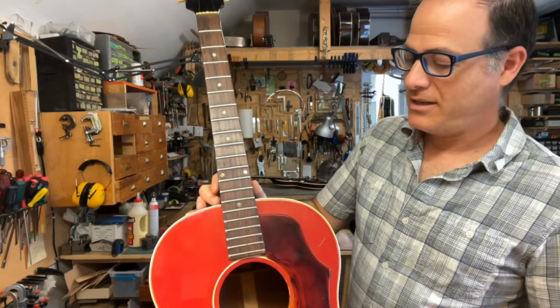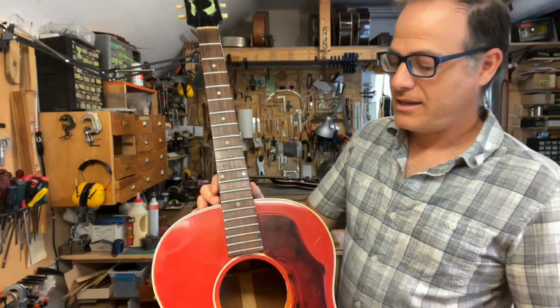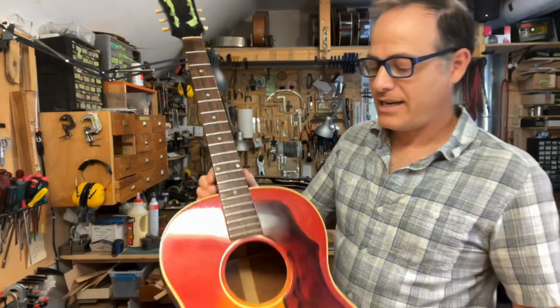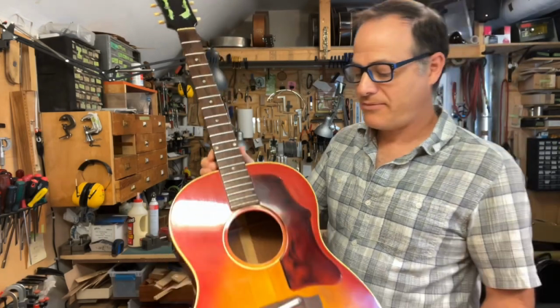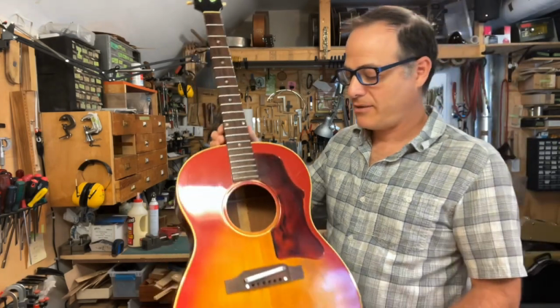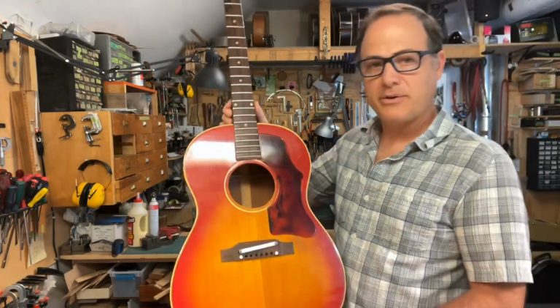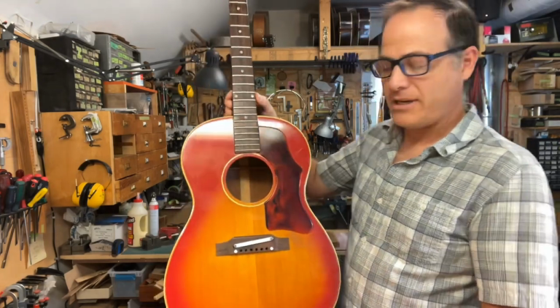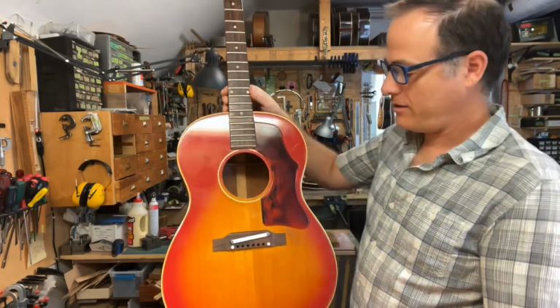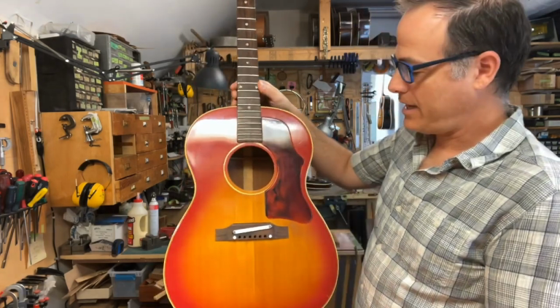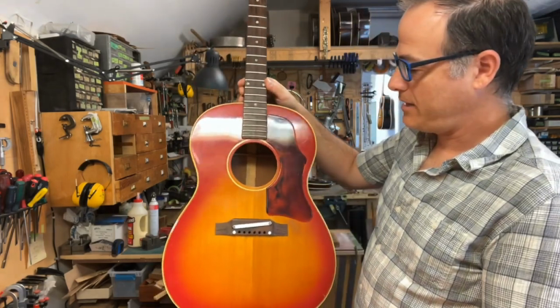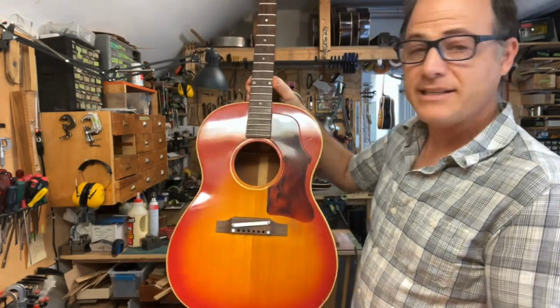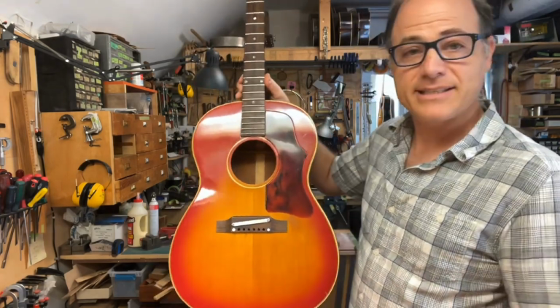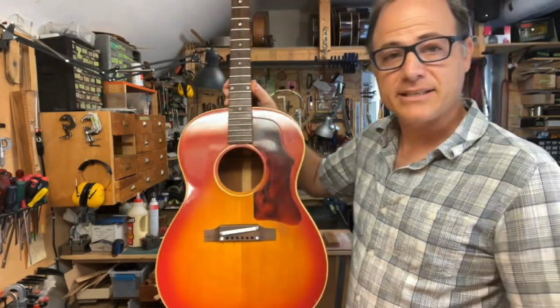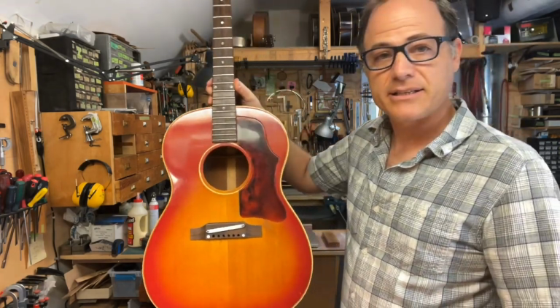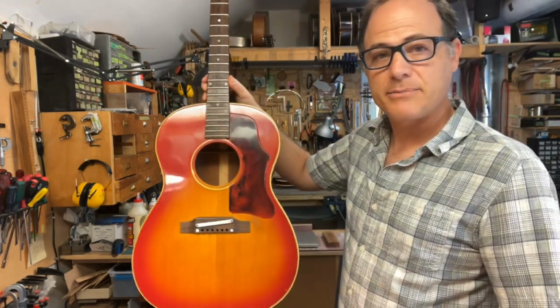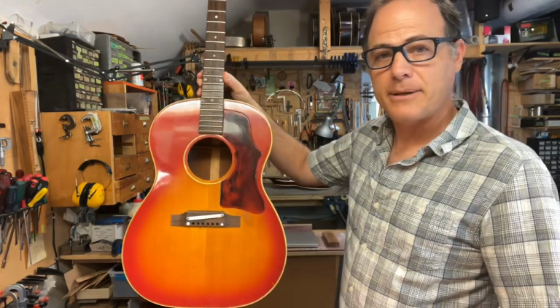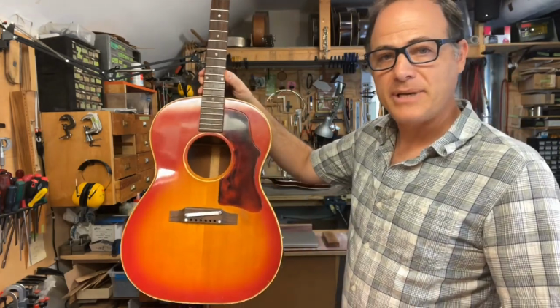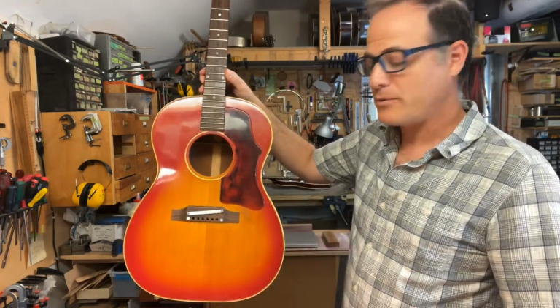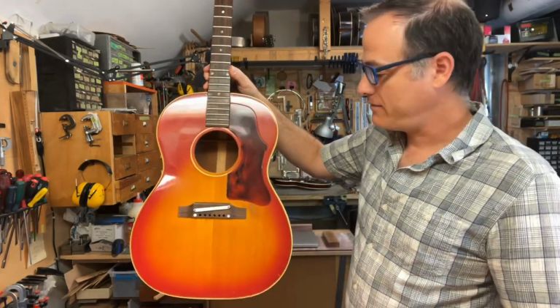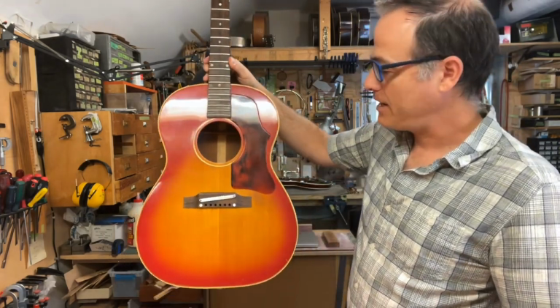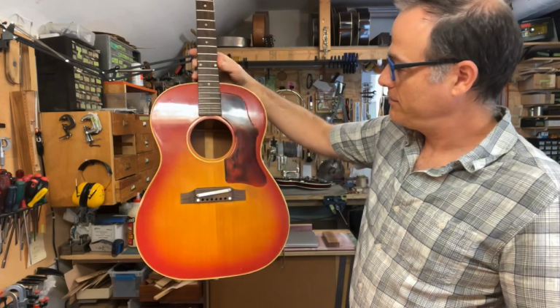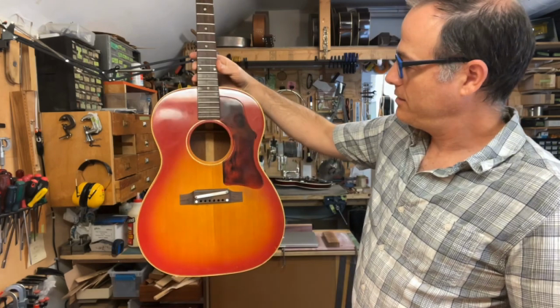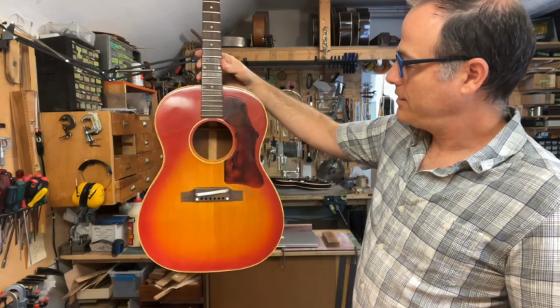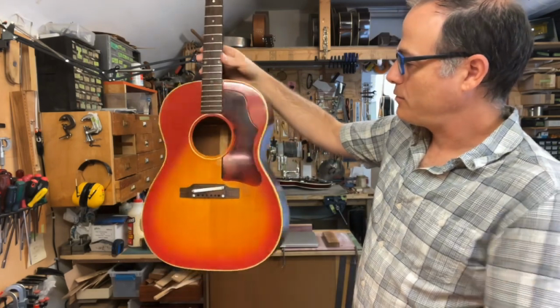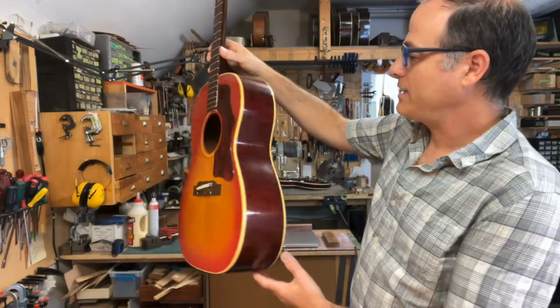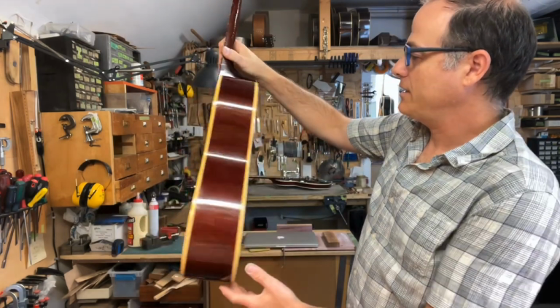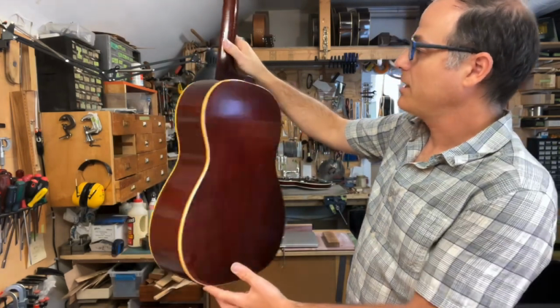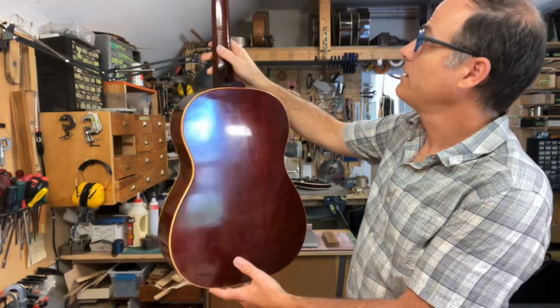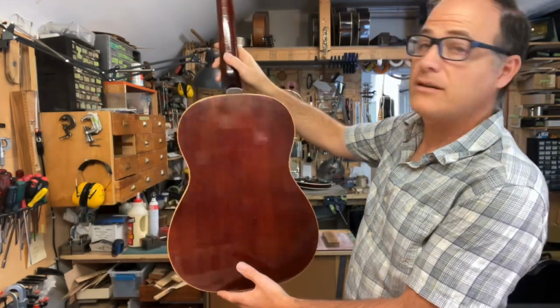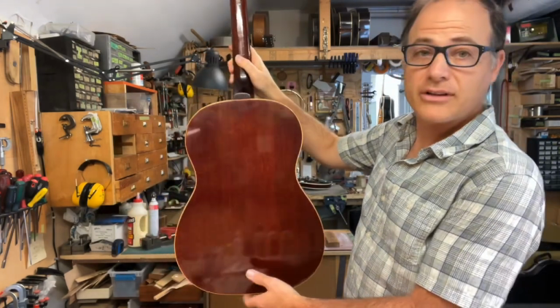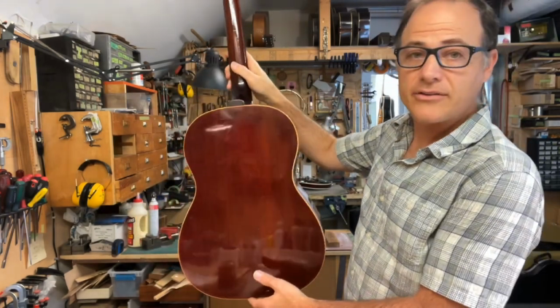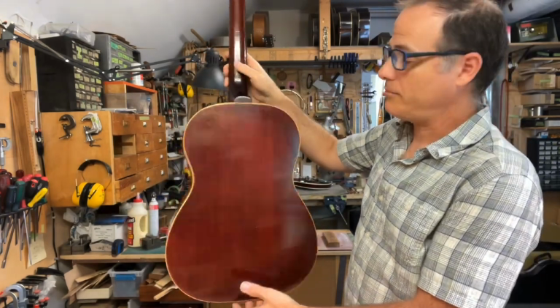I have with me here a 1966 Gibson B25. It's a really clean guitar. It's a client's instrument.